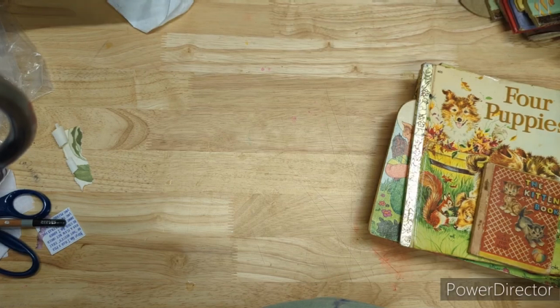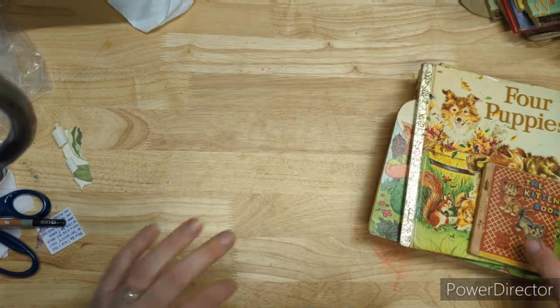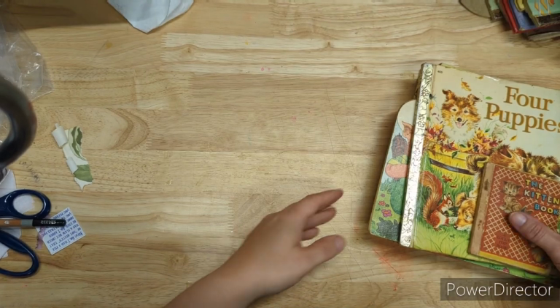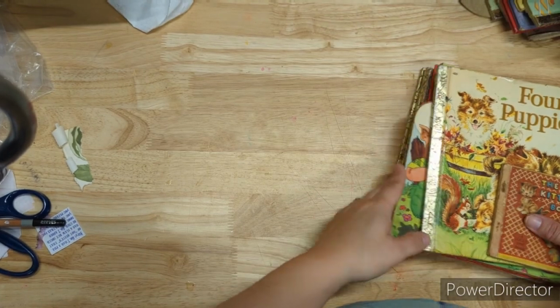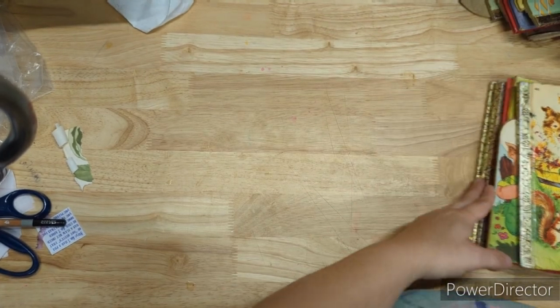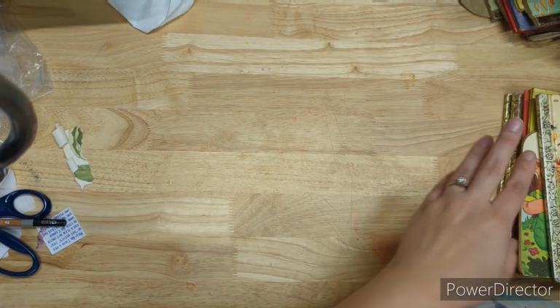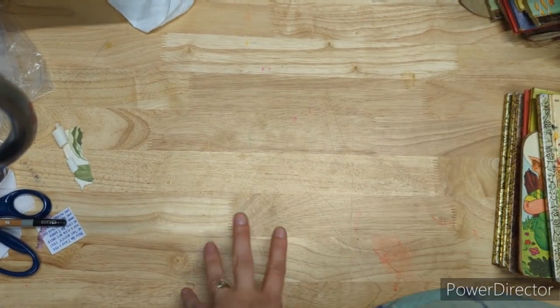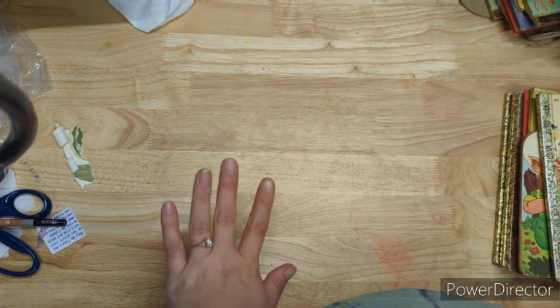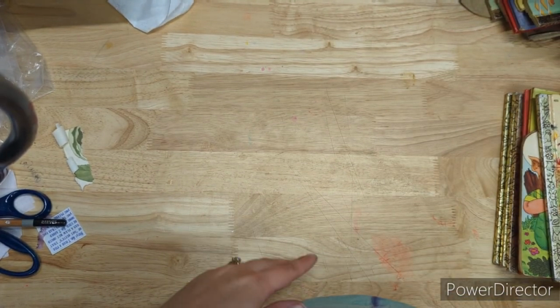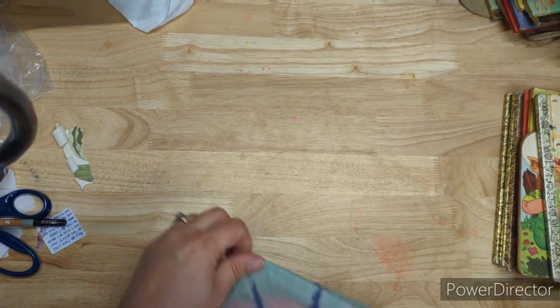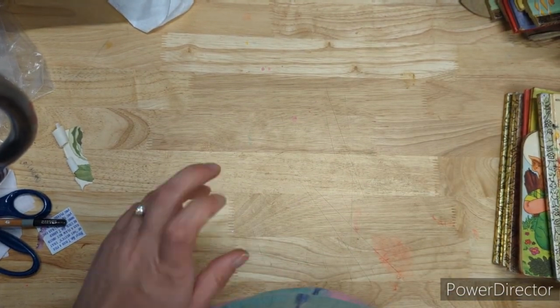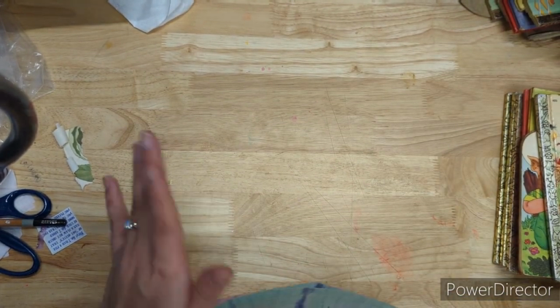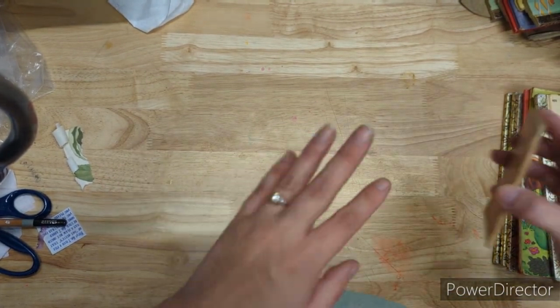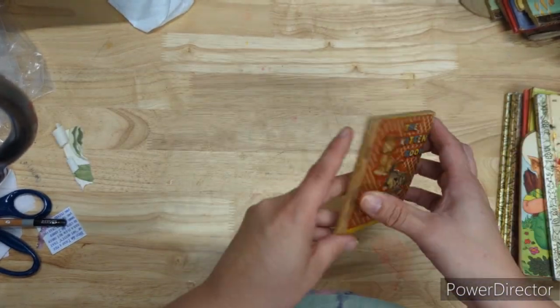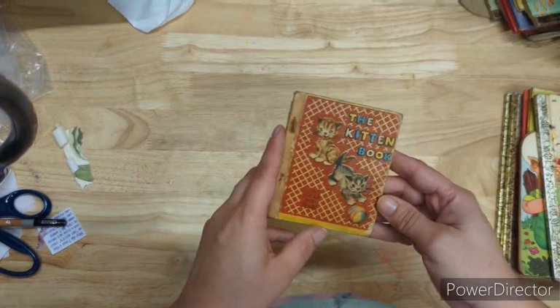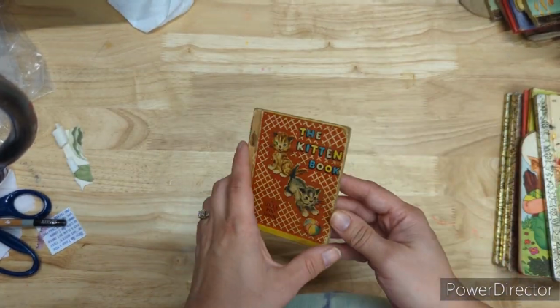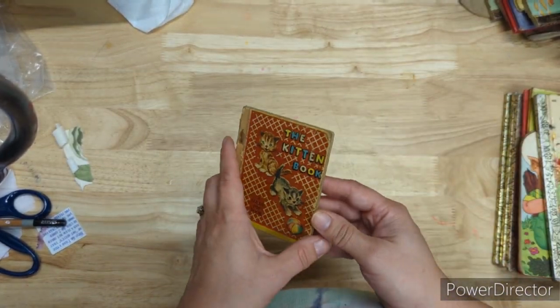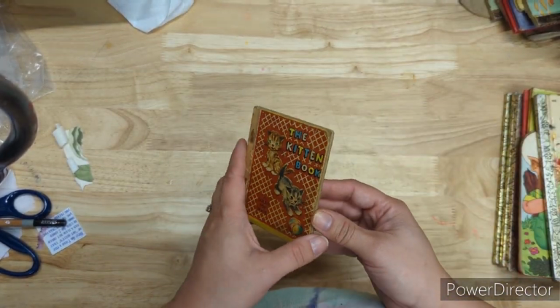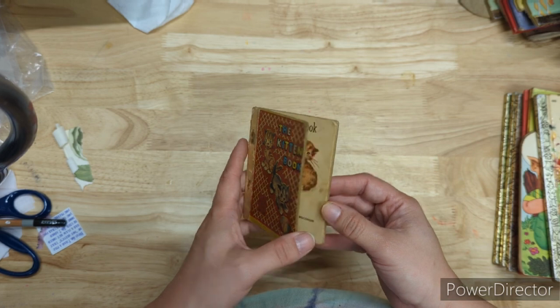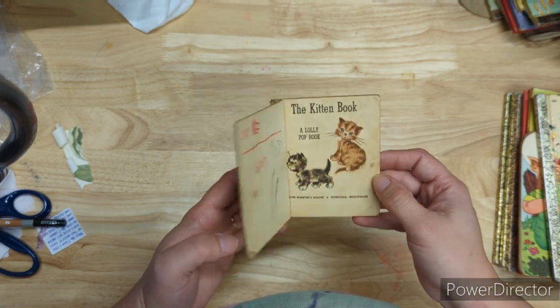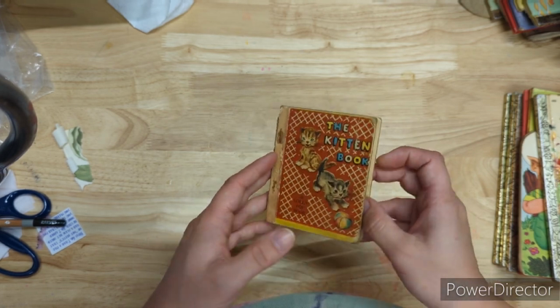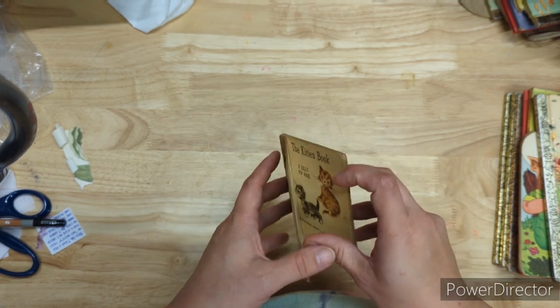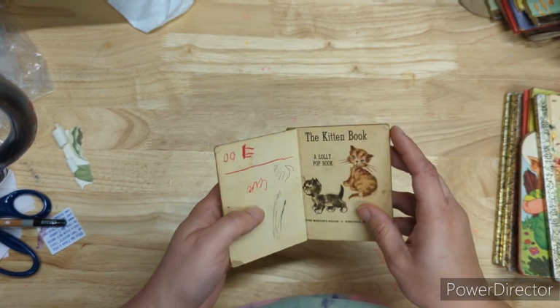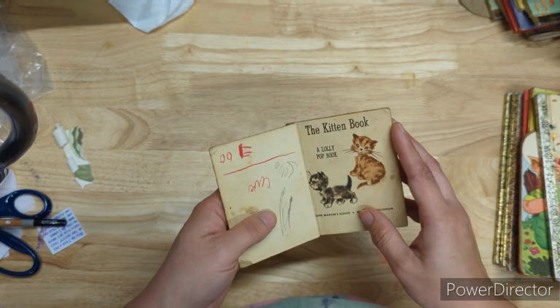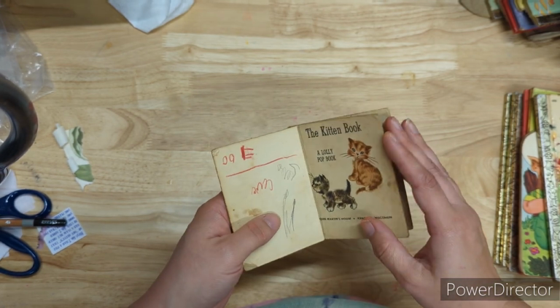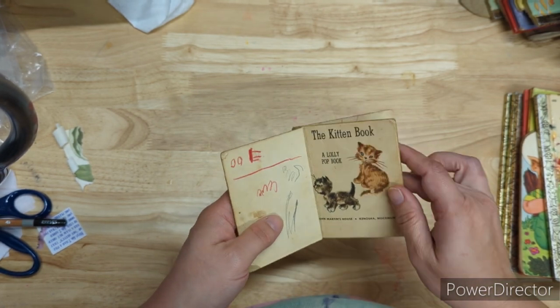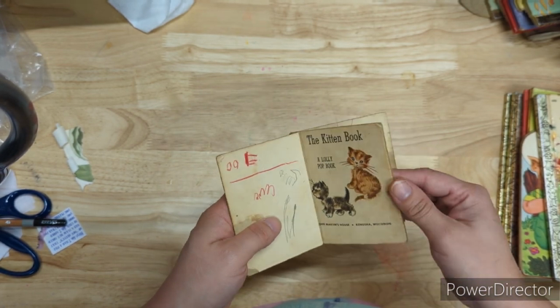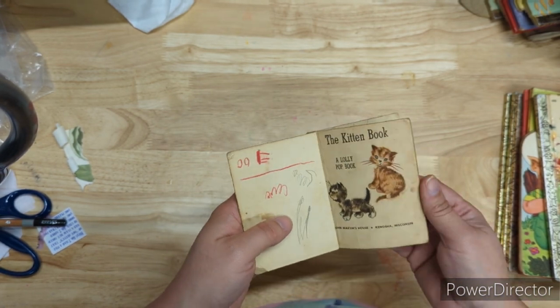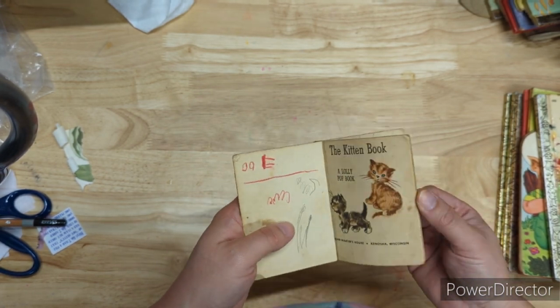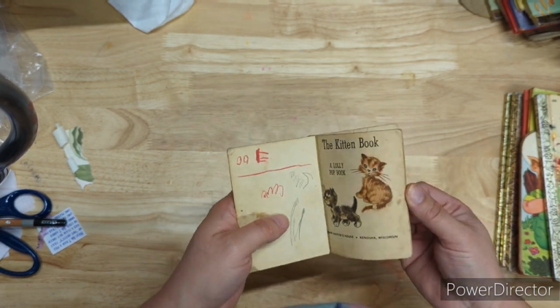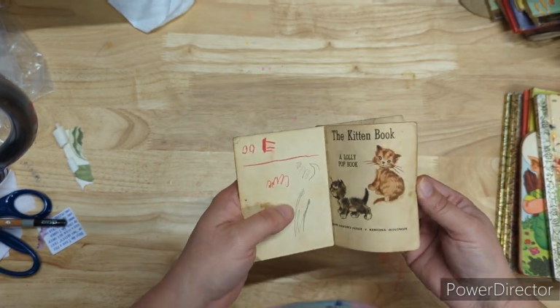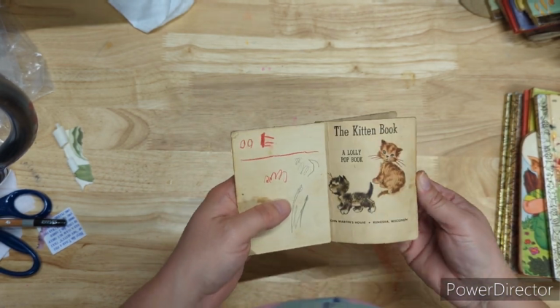Okay guys, this is a haul and it's all screwed up. Nothing is going to be in order, but I went to the auction house today and I won this lot of children's books.